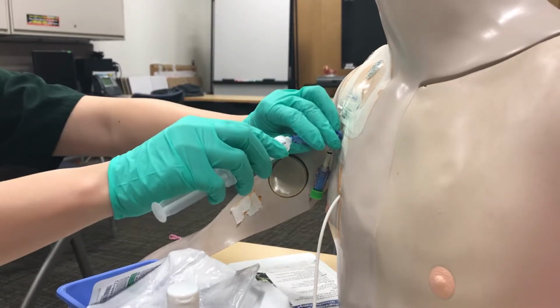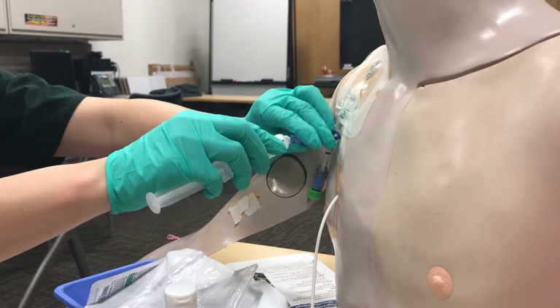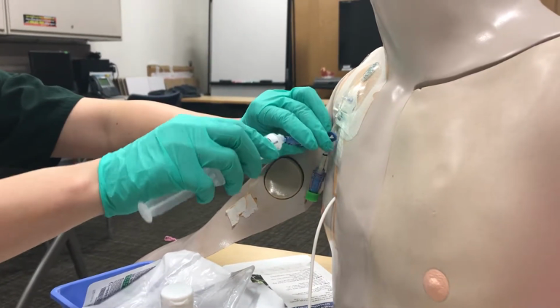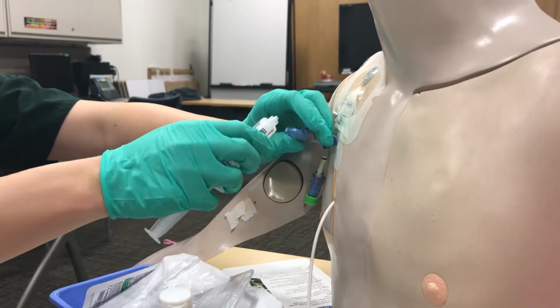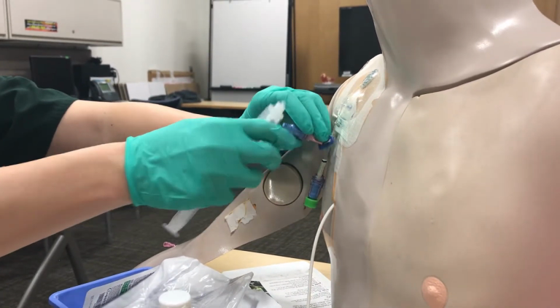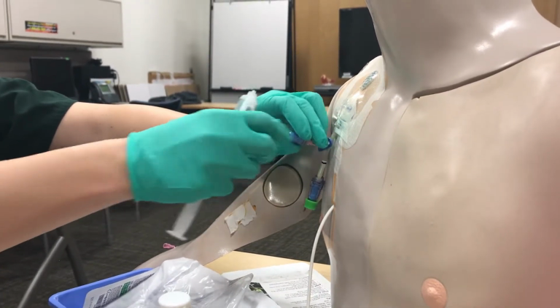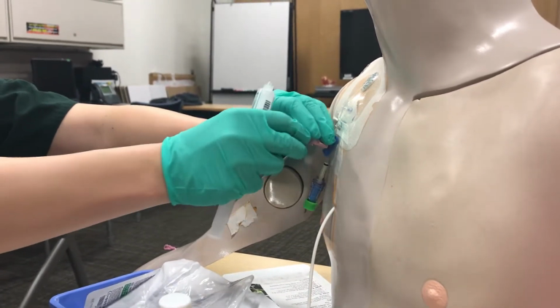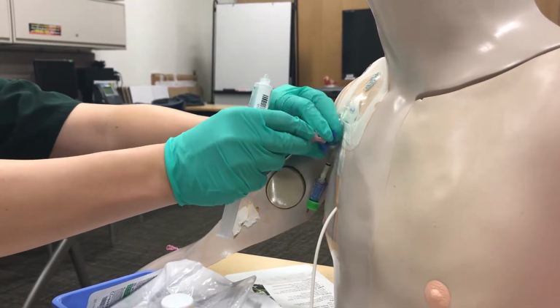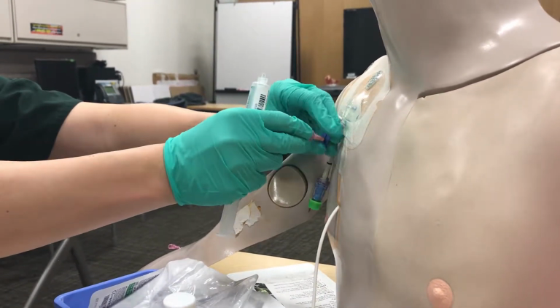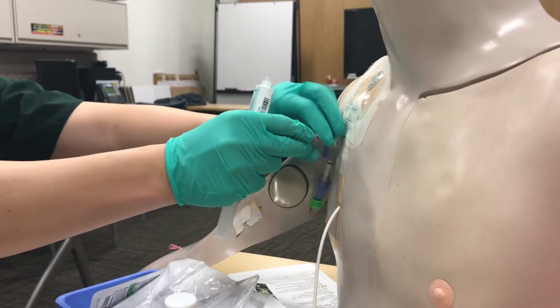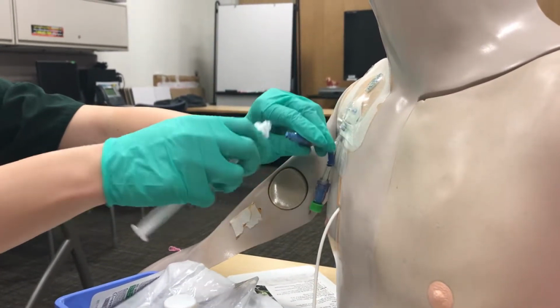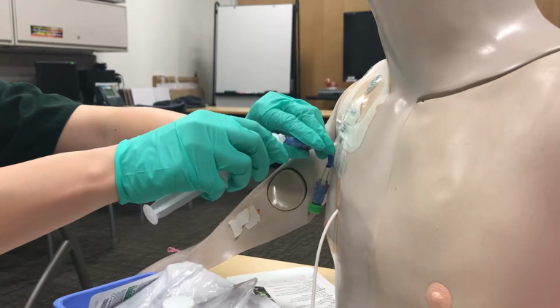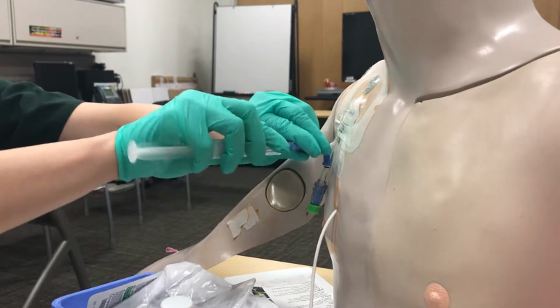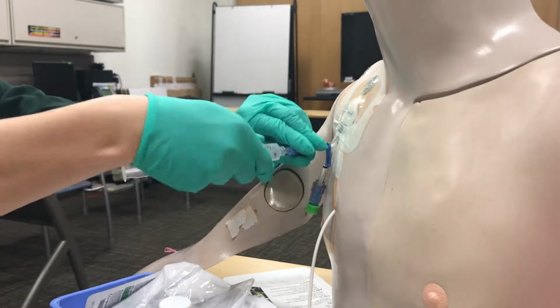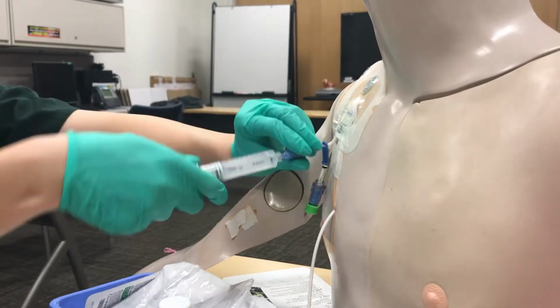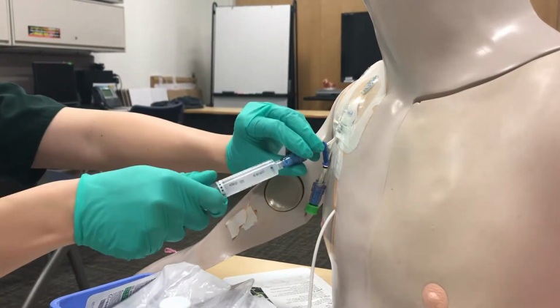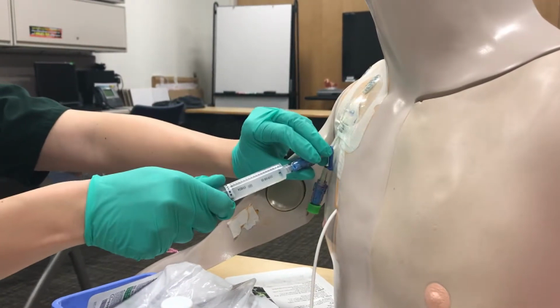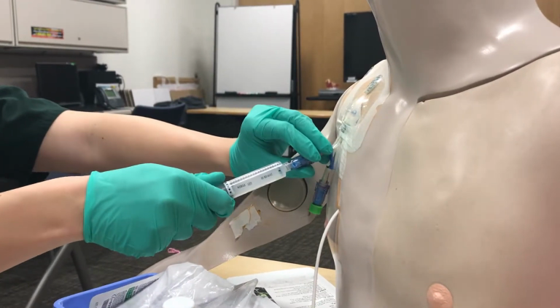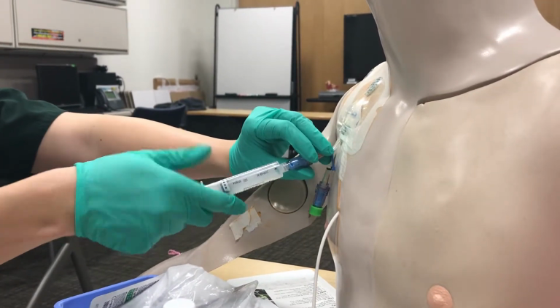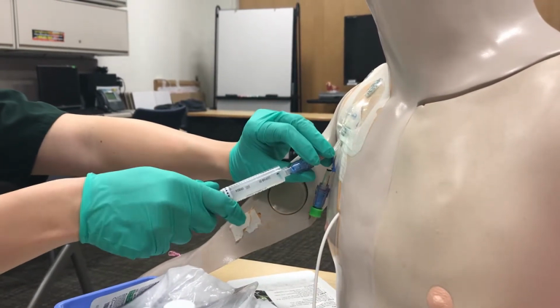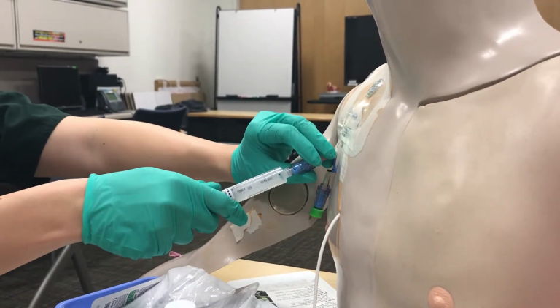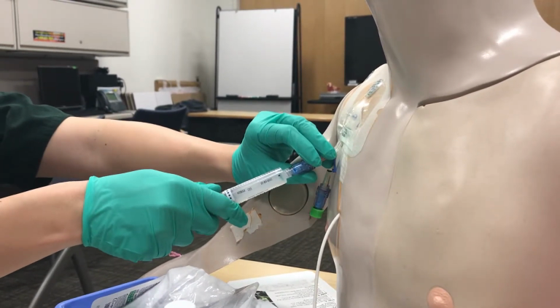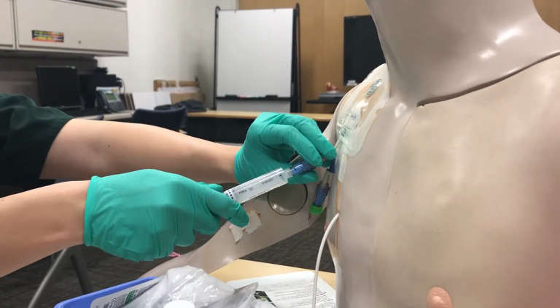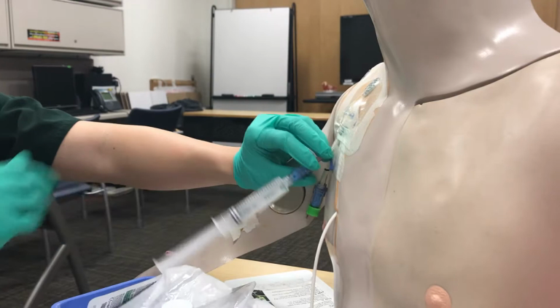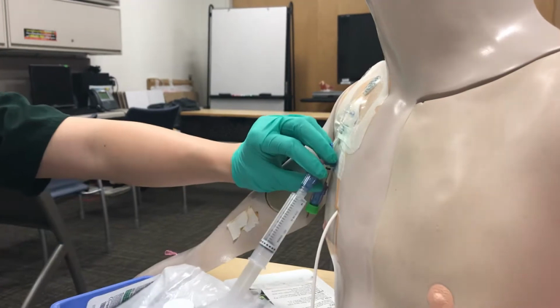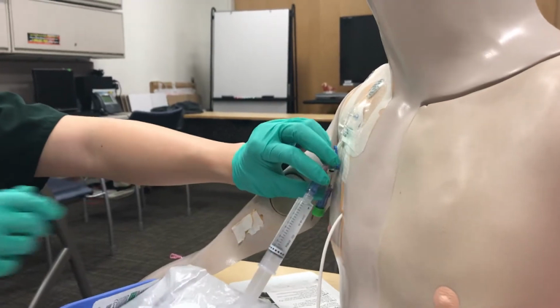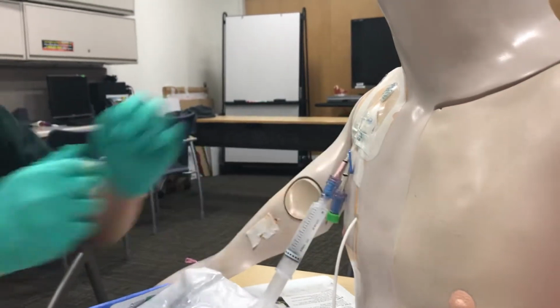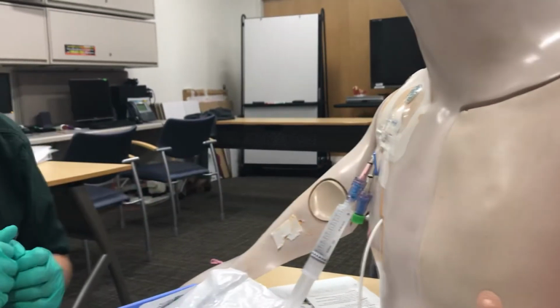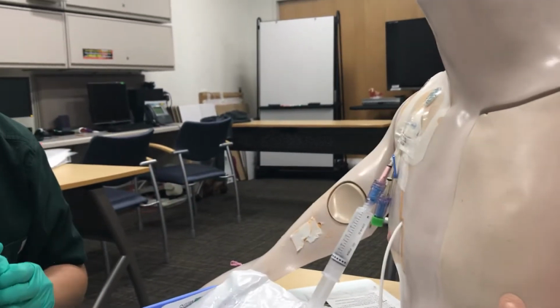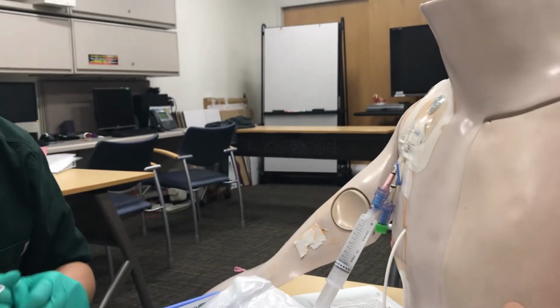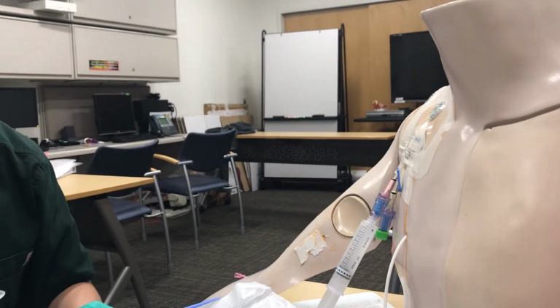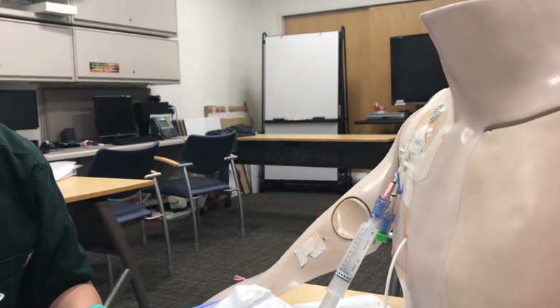Open the new cap, clamp the line, attach the cap, and go ahead and give a good 20 cc's of flush. And that is how you do blood cultures for both a central line and a peripheral stick.